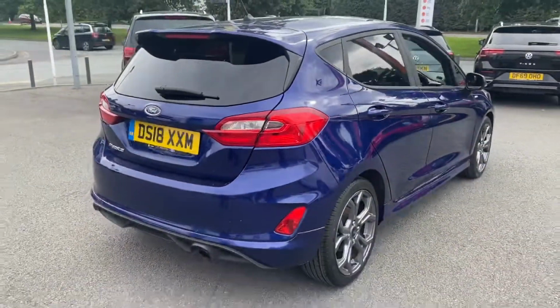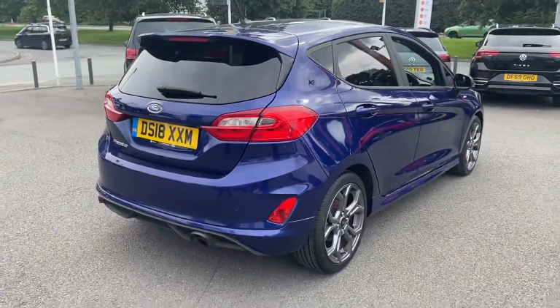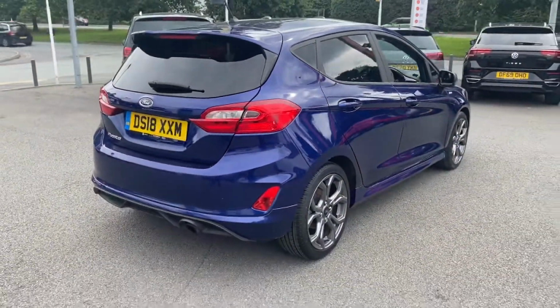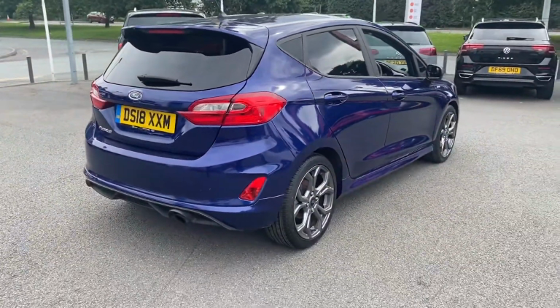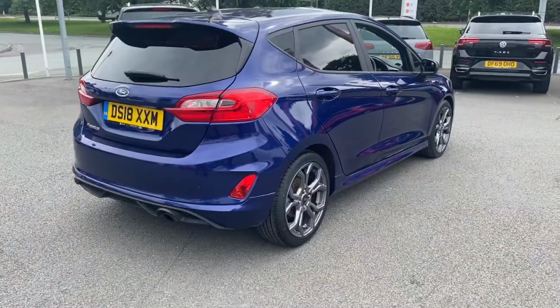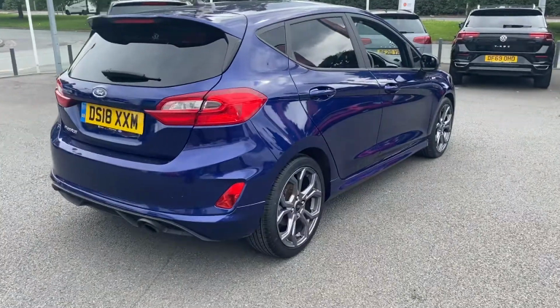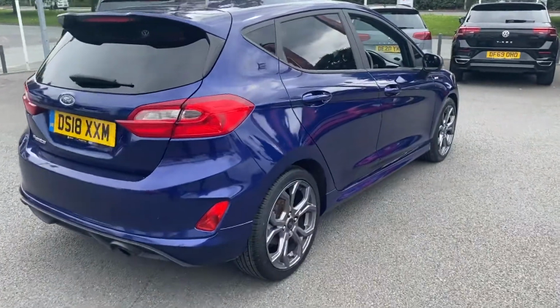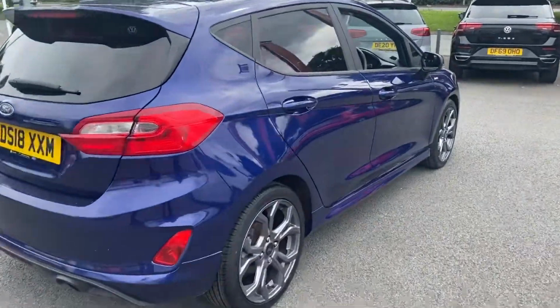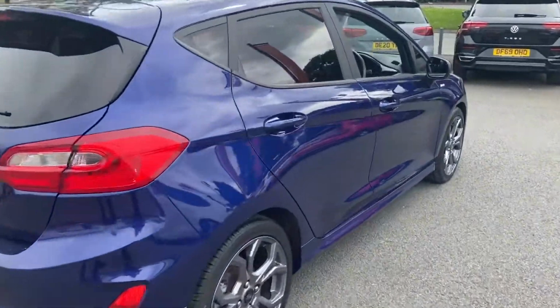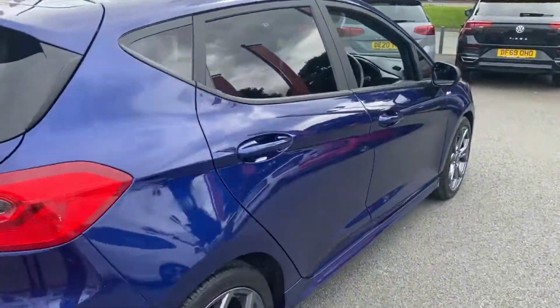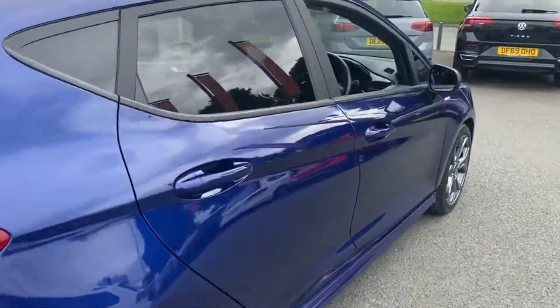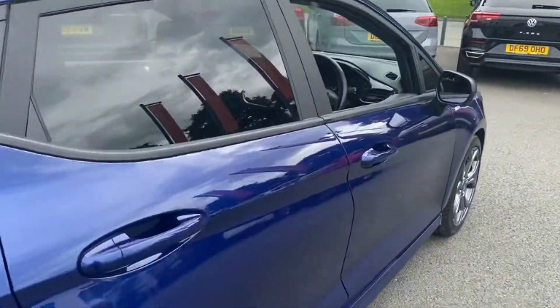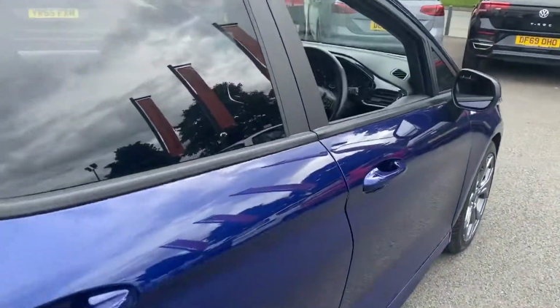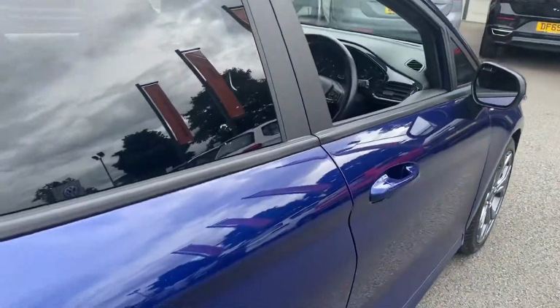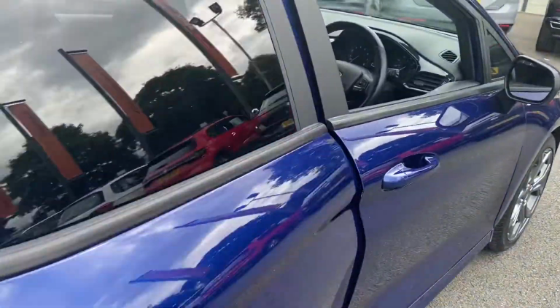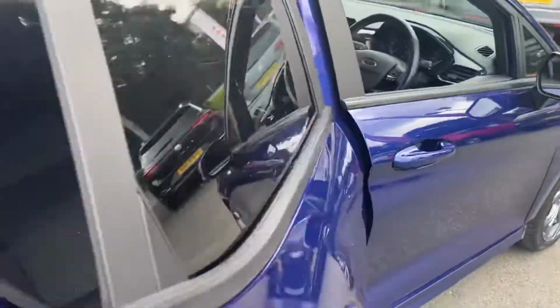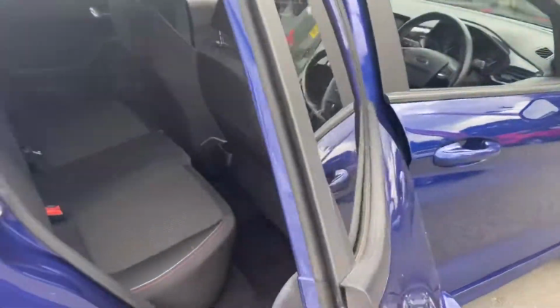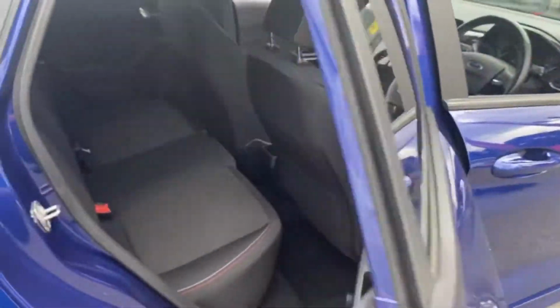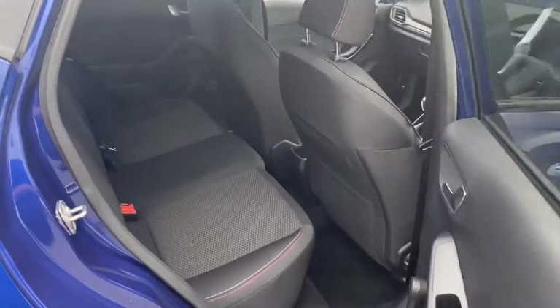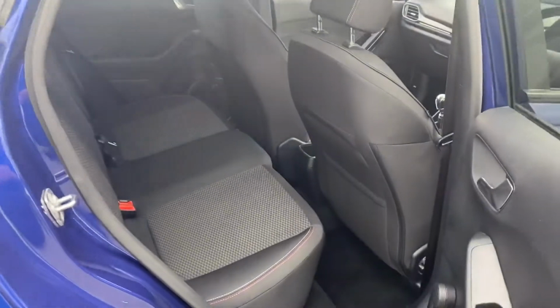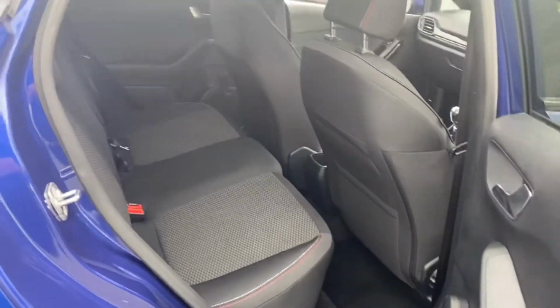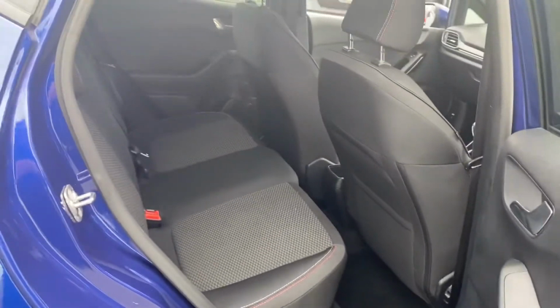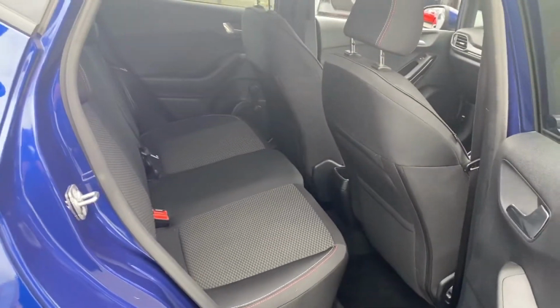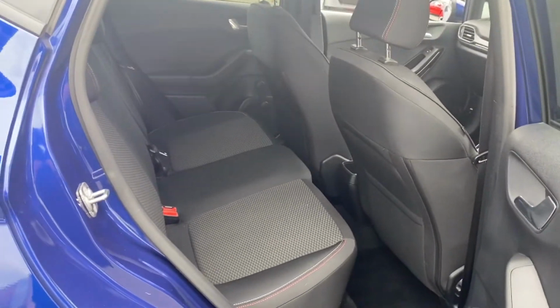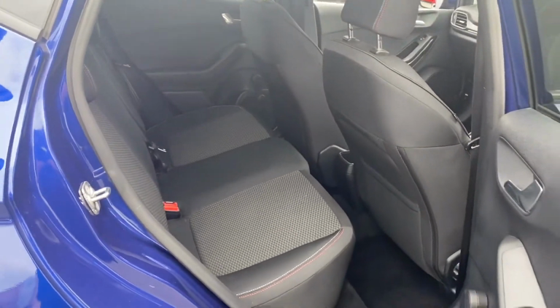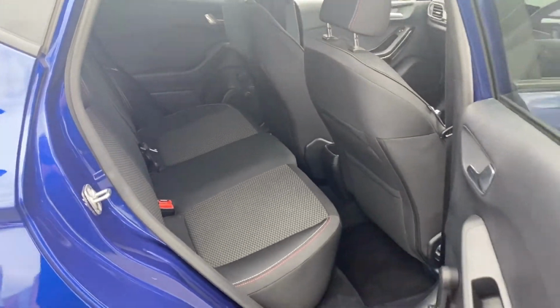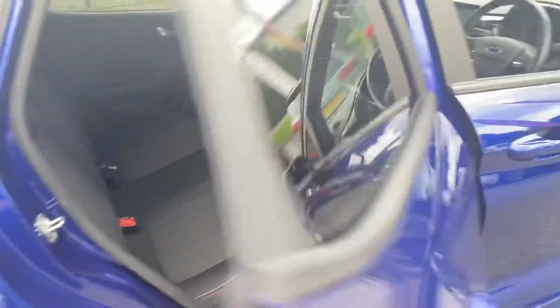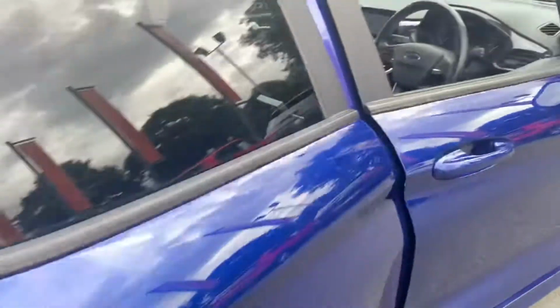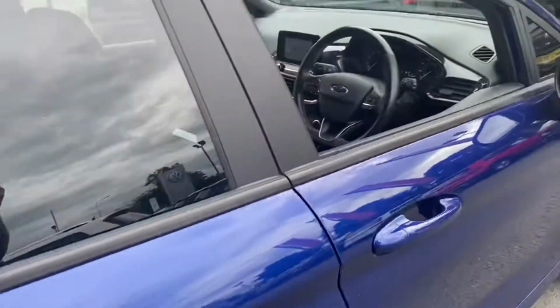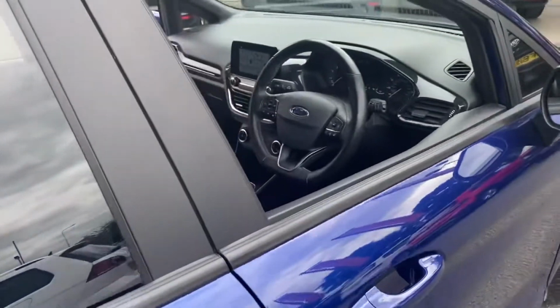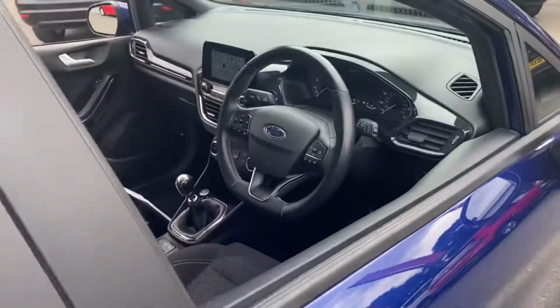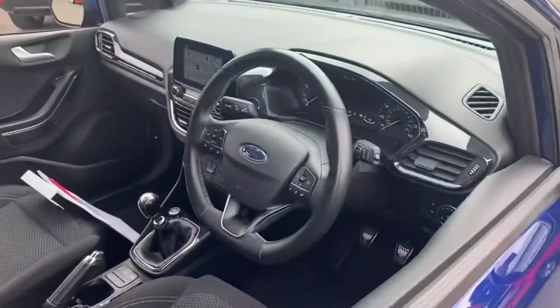Just move on to the inside of the vehicle. You've got your cloth seats with the red and grey stitching.